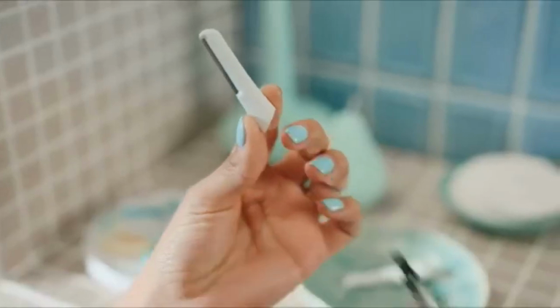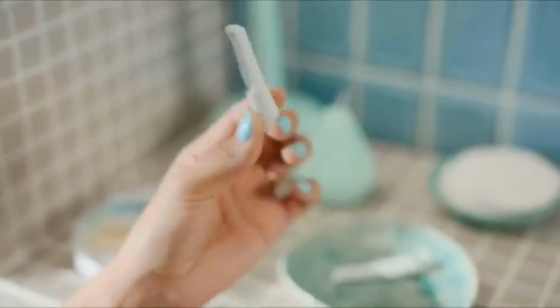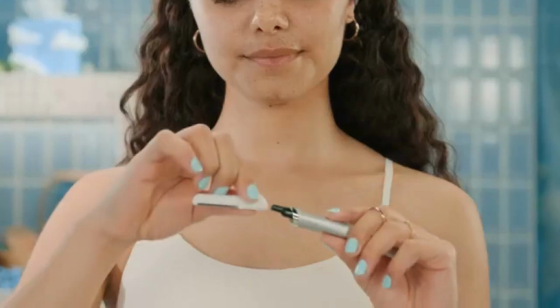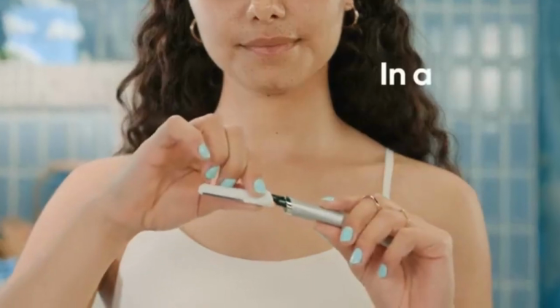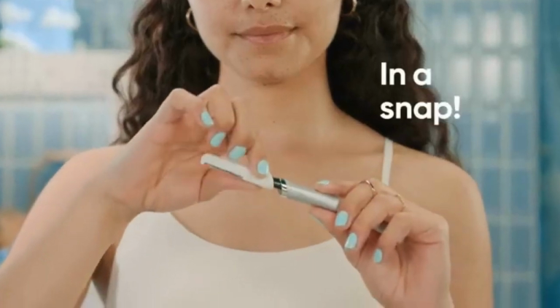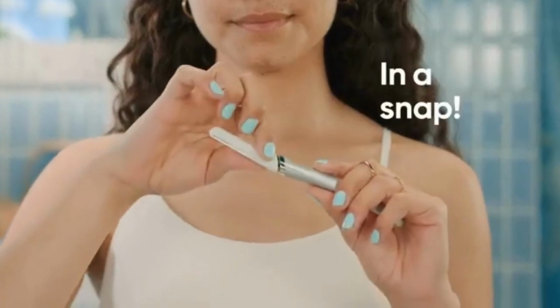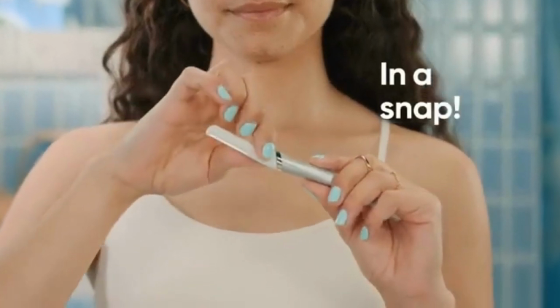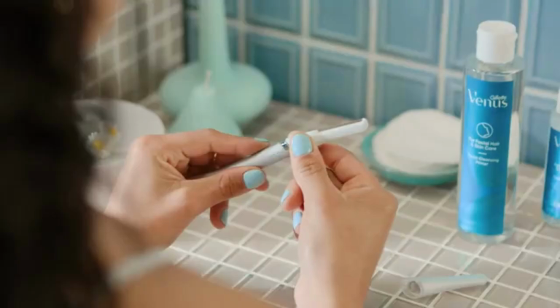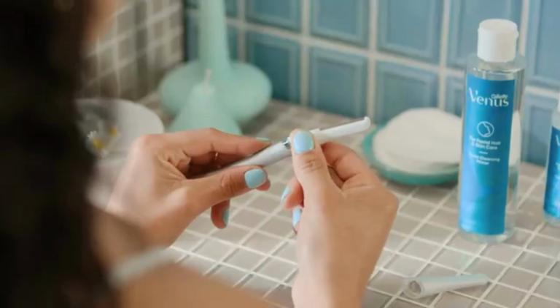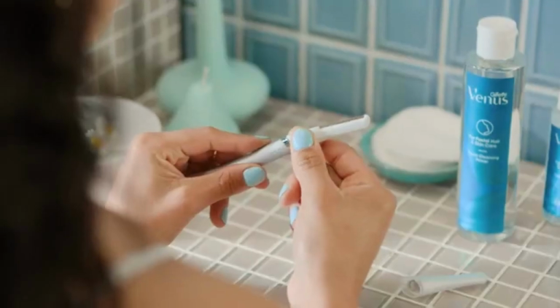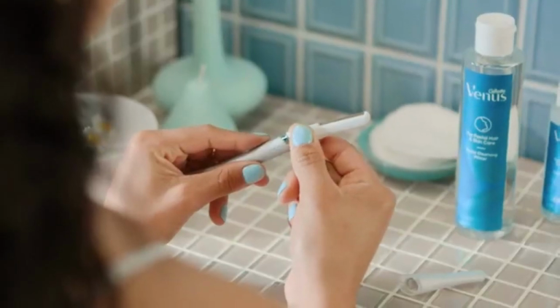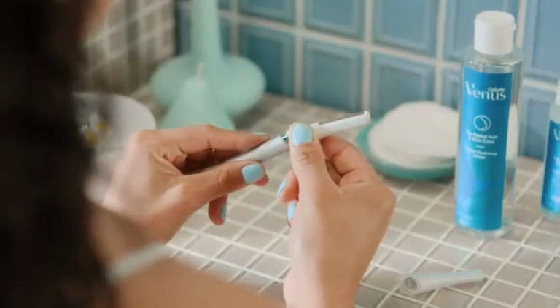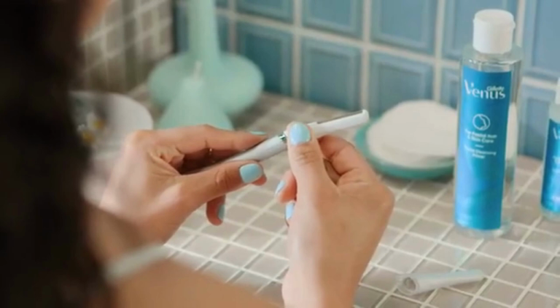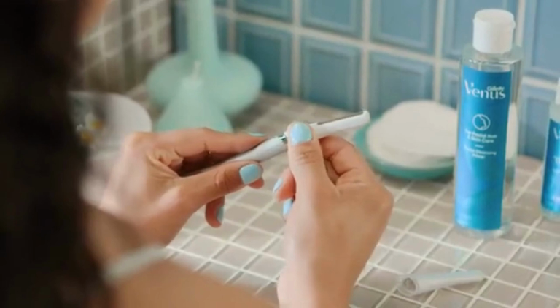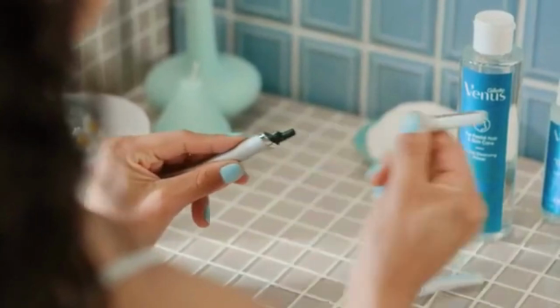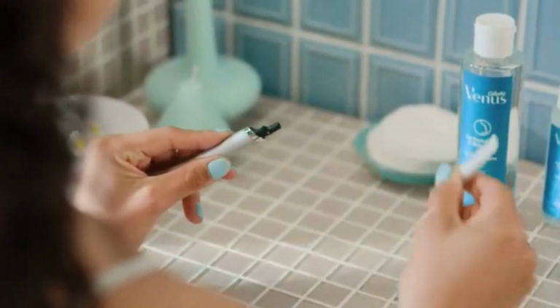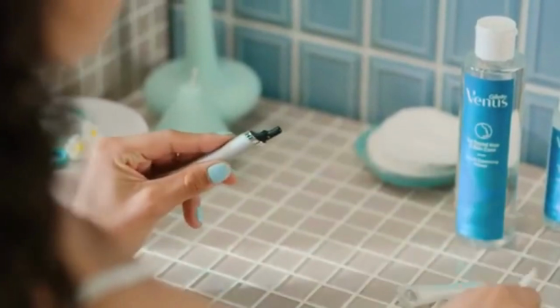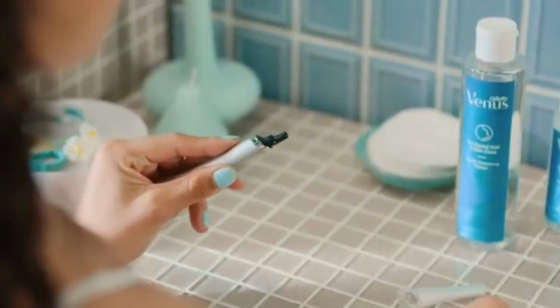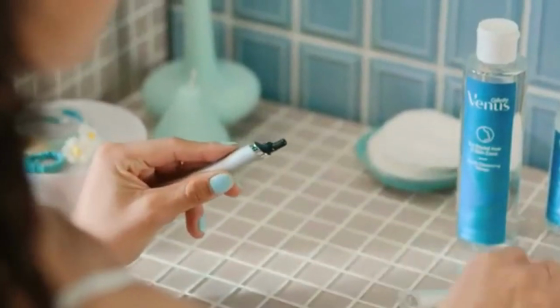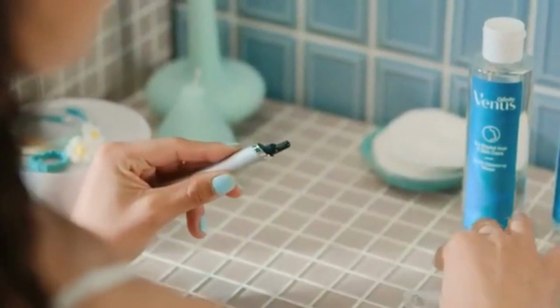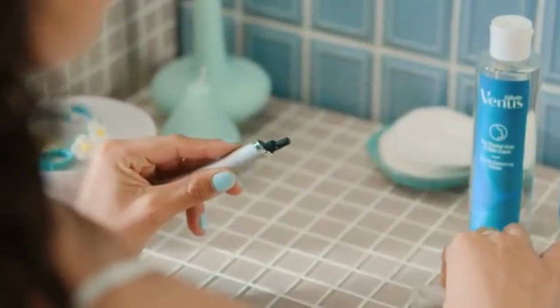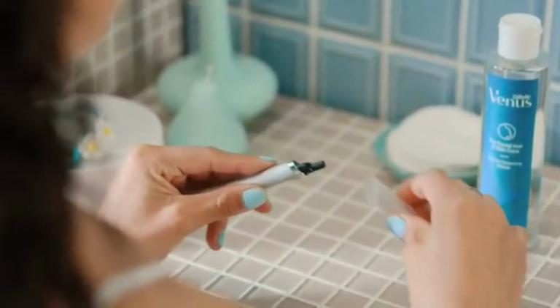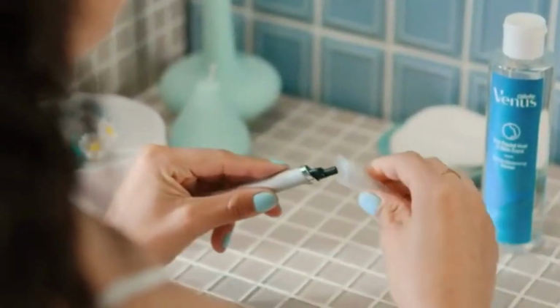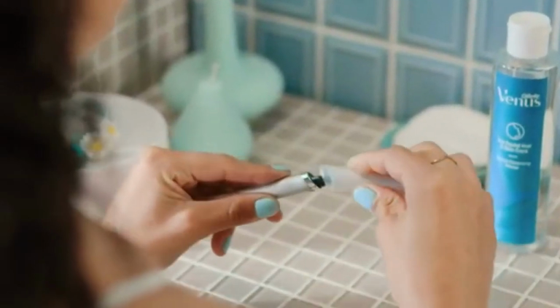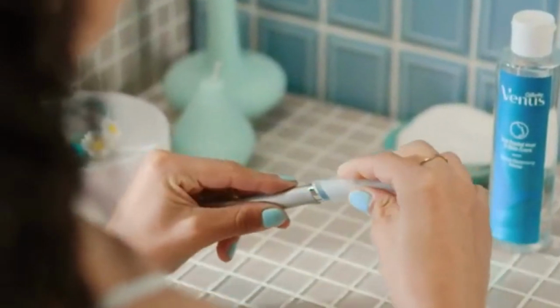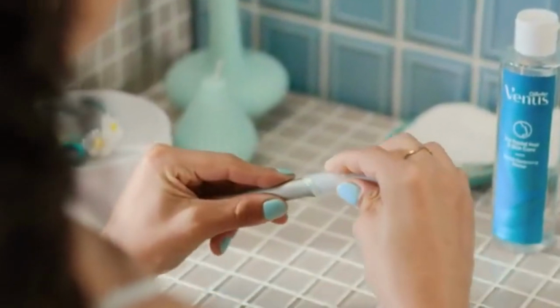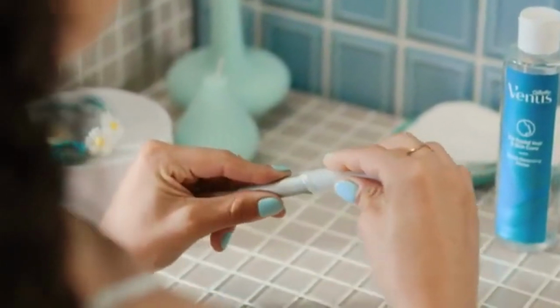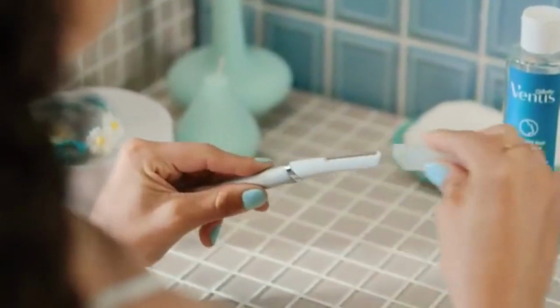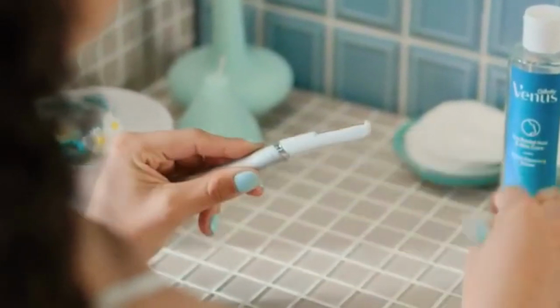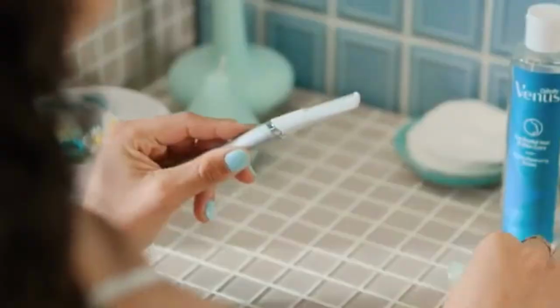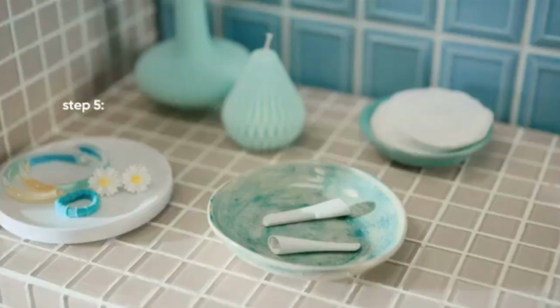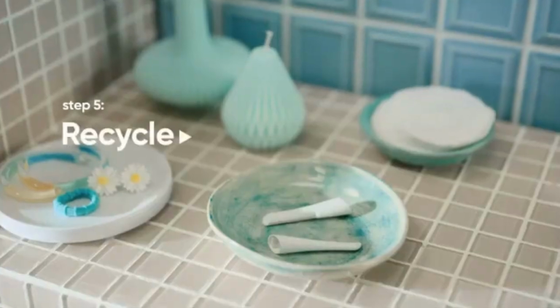Step four: re-up. Our refills keep the glow going in a literal snap. When you're ready for a fresh blade, pull the sides of the blade between the head and handle, pull the head away from you, then click on the new head with a push.